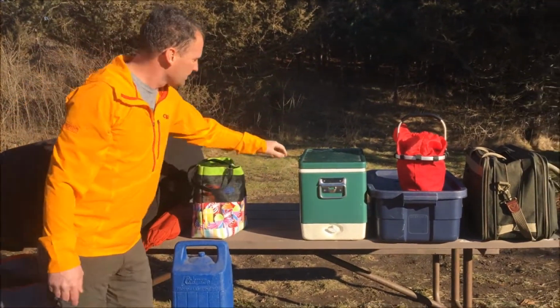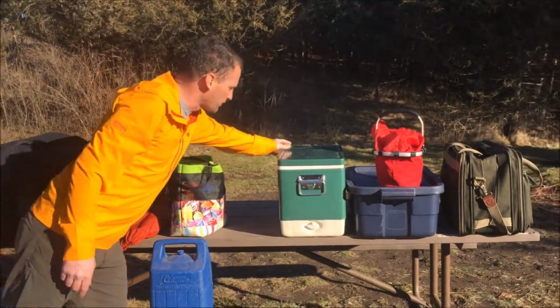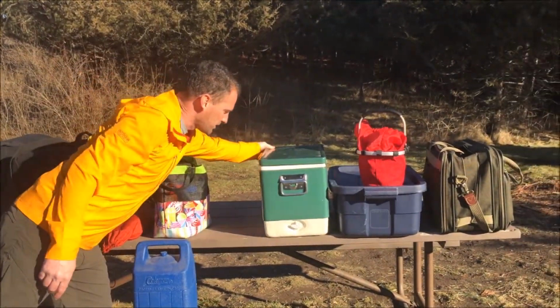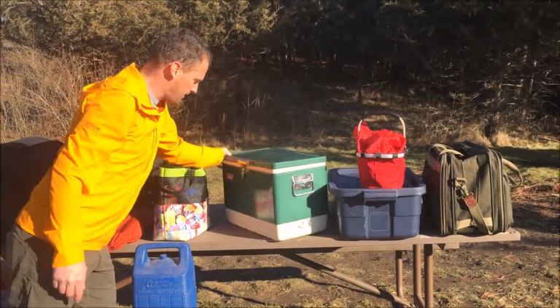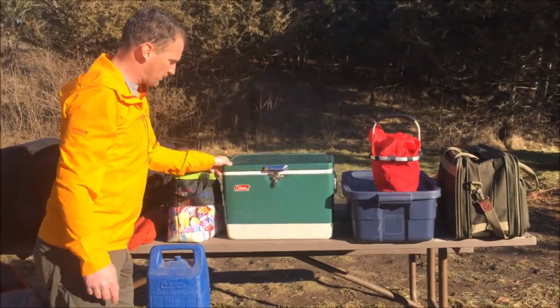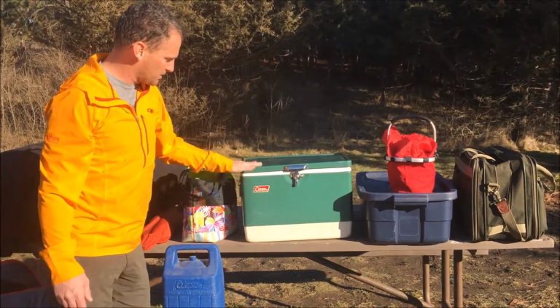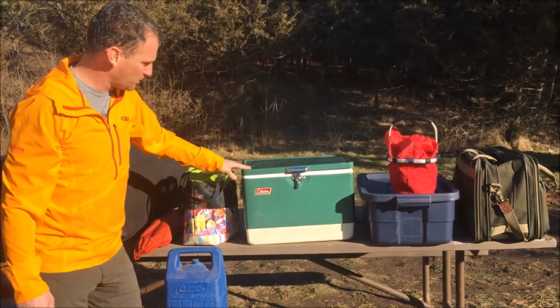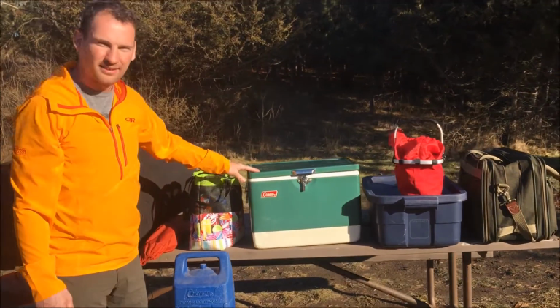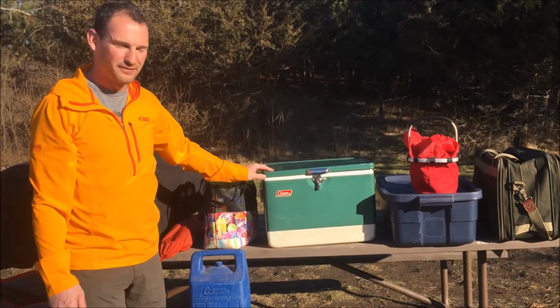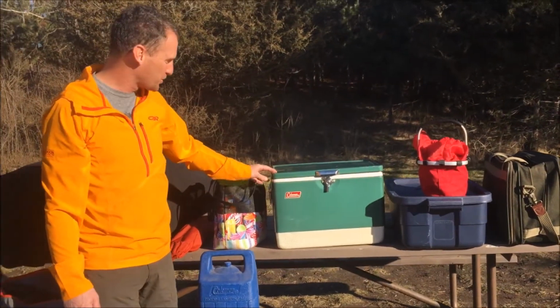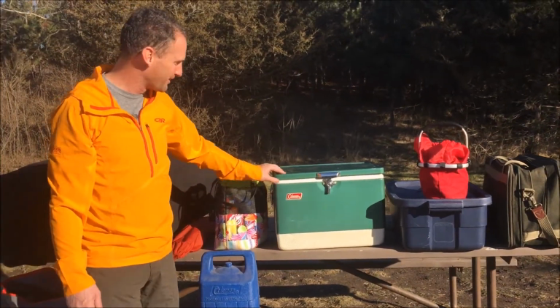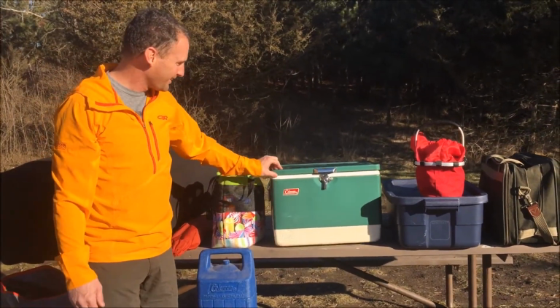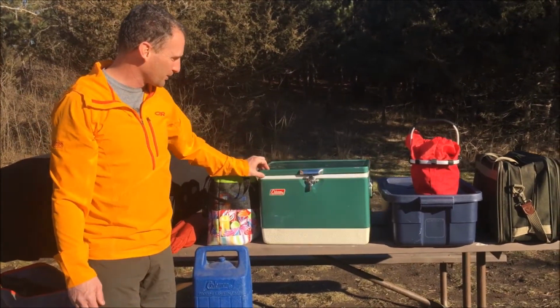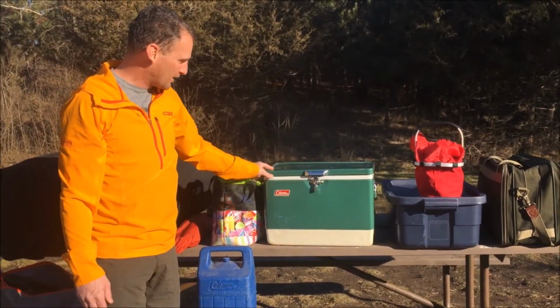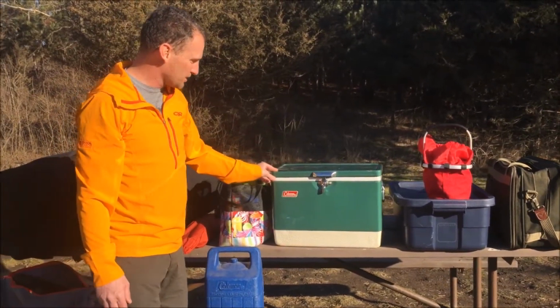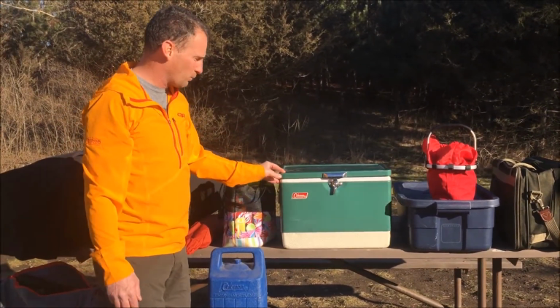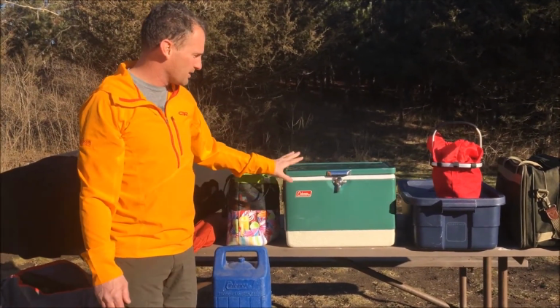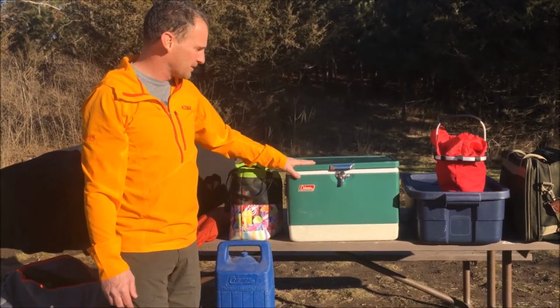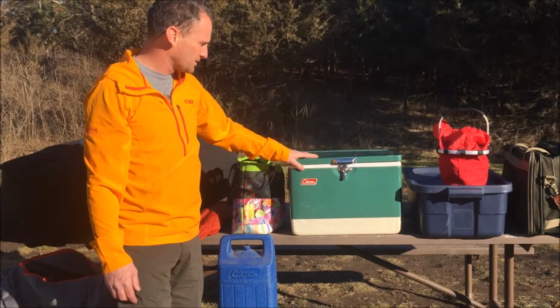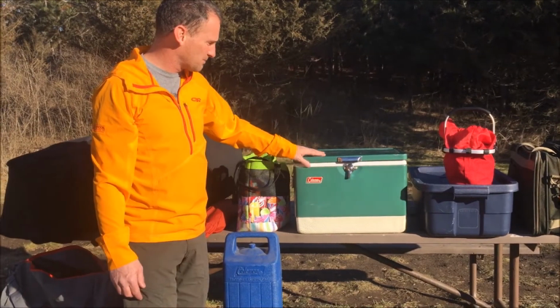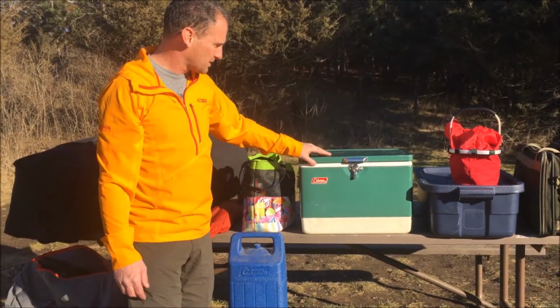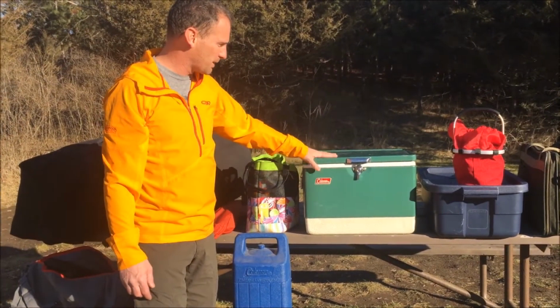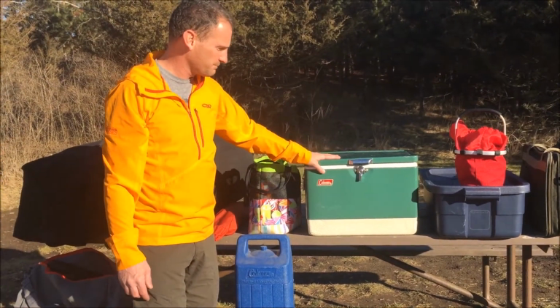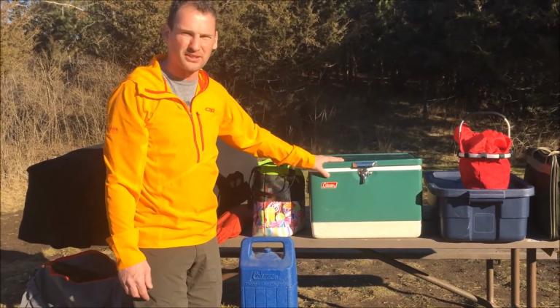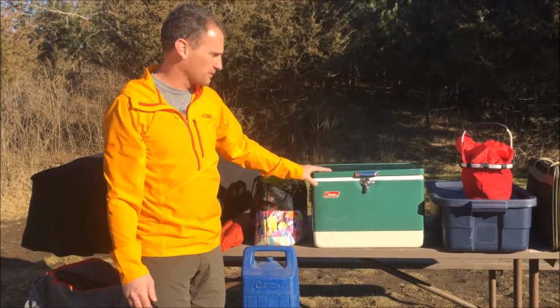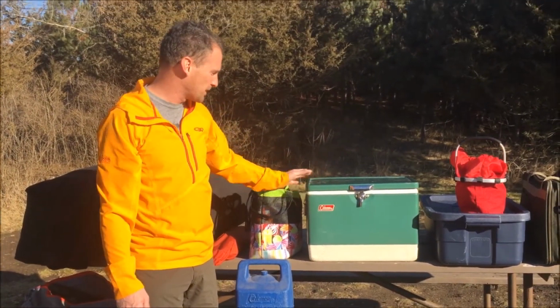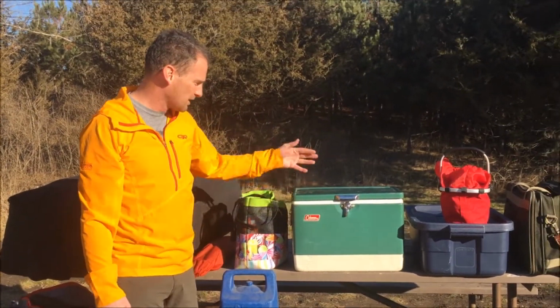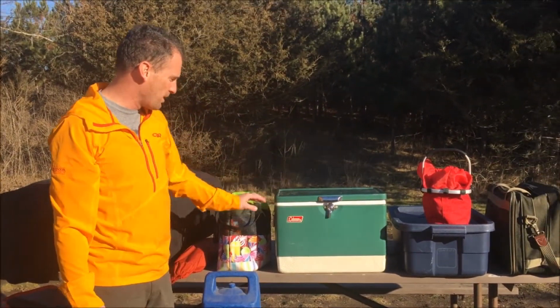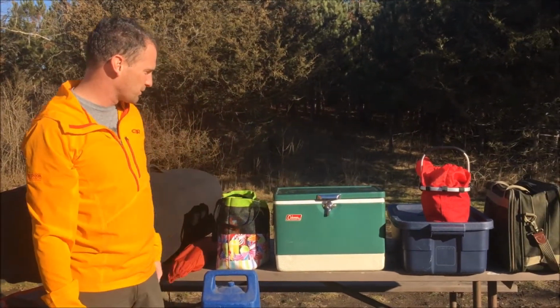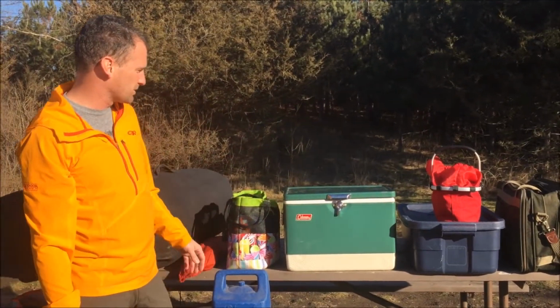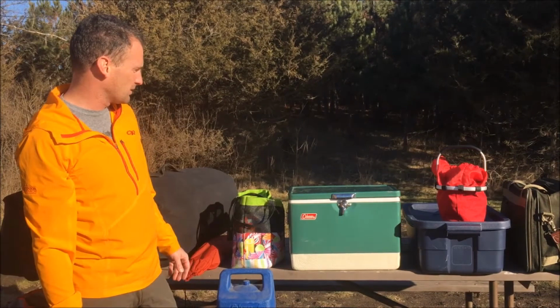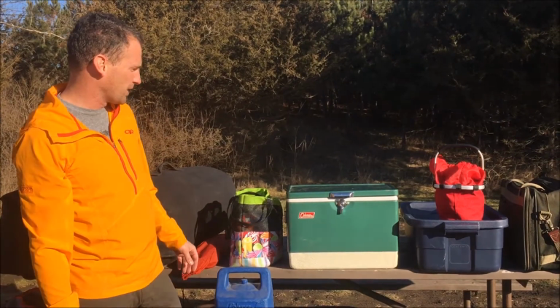This is another garage sale find from last year. It's an old vintage Coleman cooler. I only use this for one-nighters because it doesn't really keep things cold for a few days, but it's small enough — it's great for just an overnight.